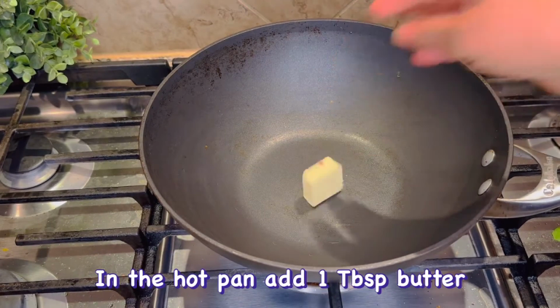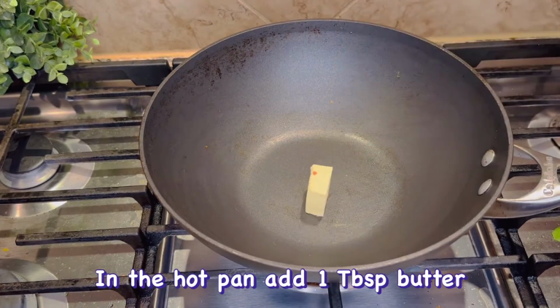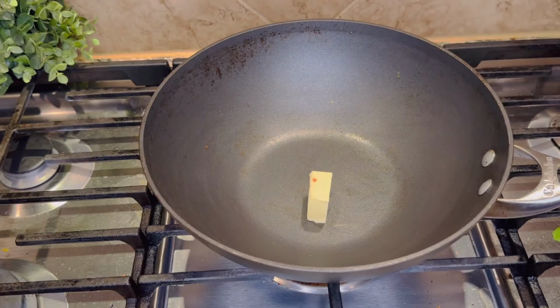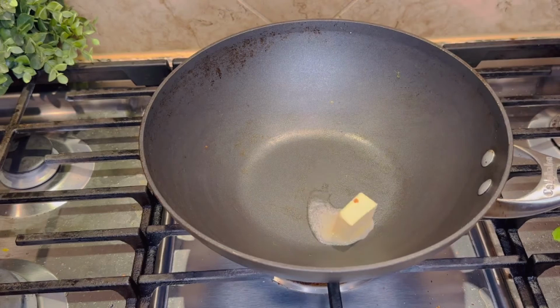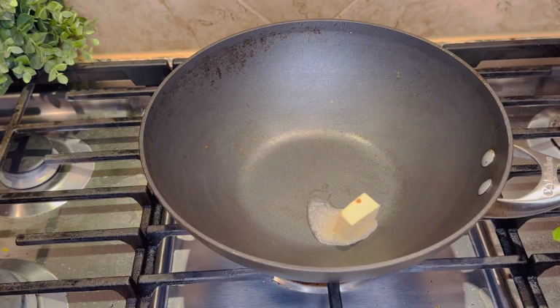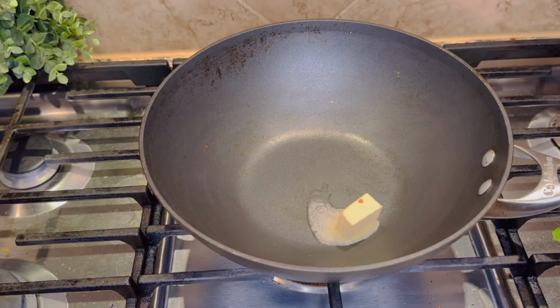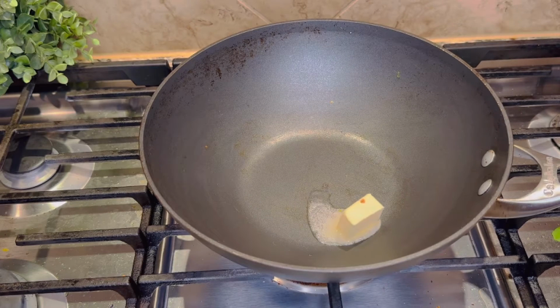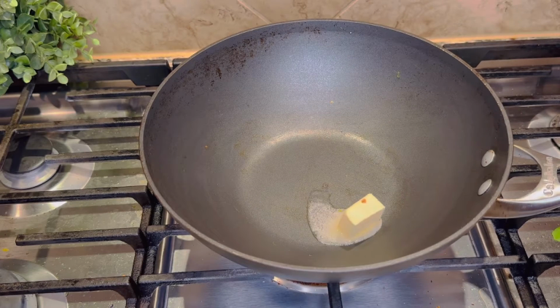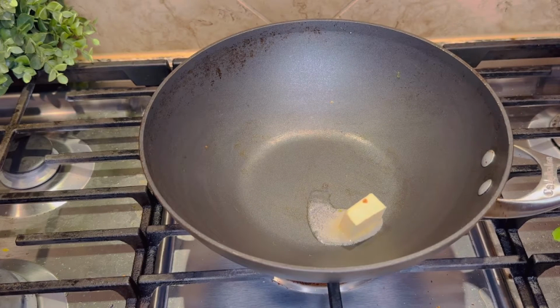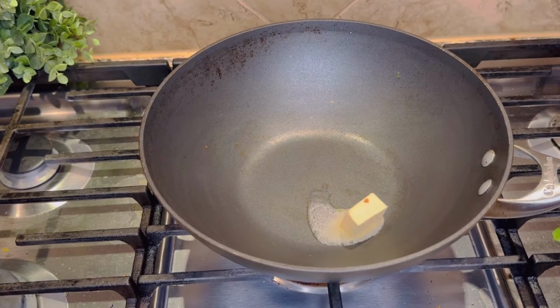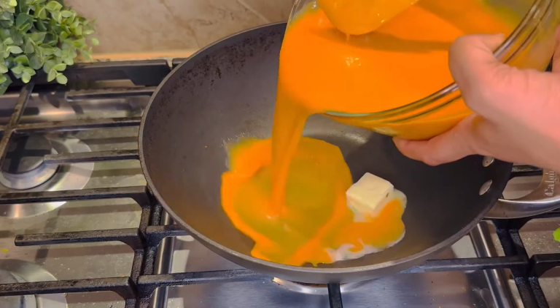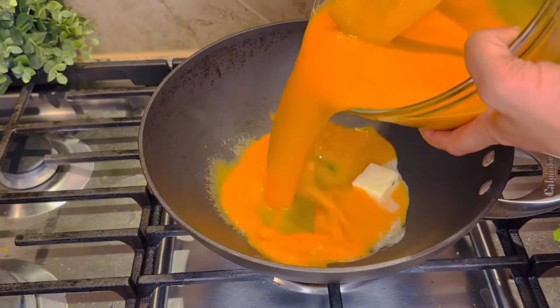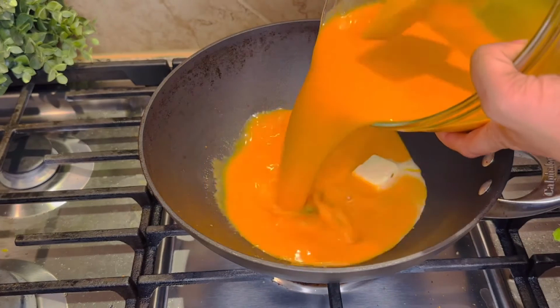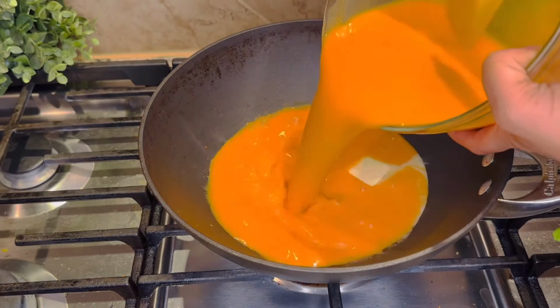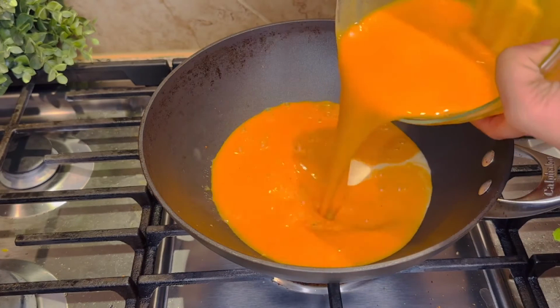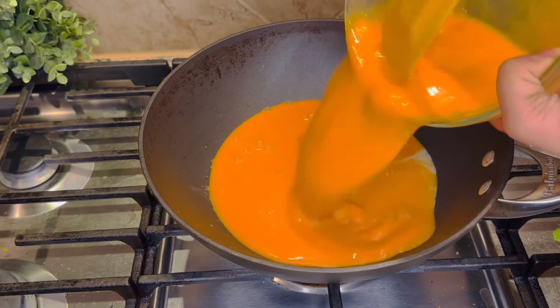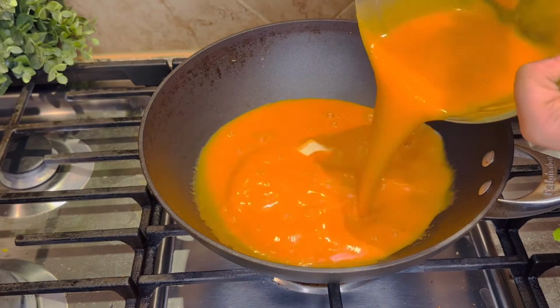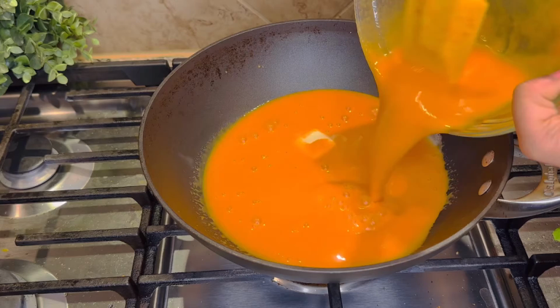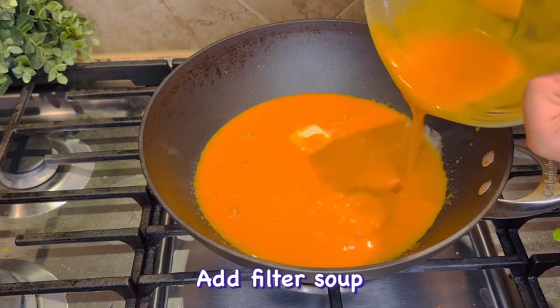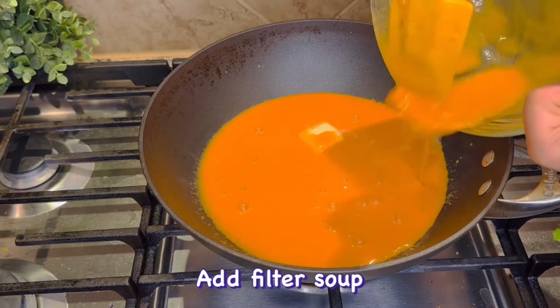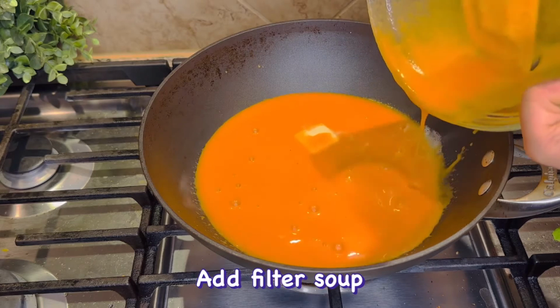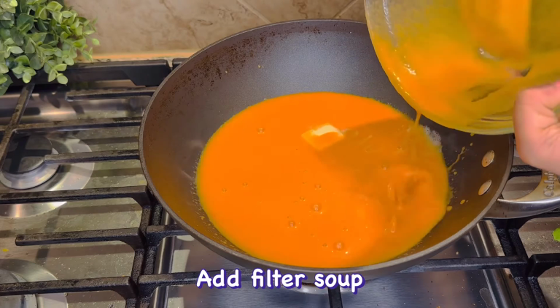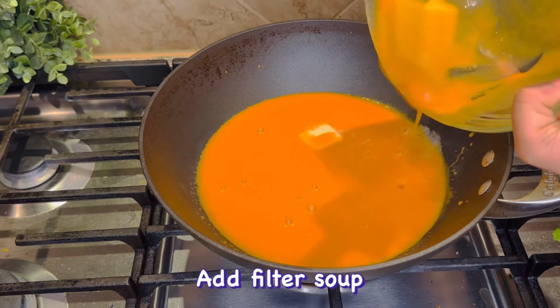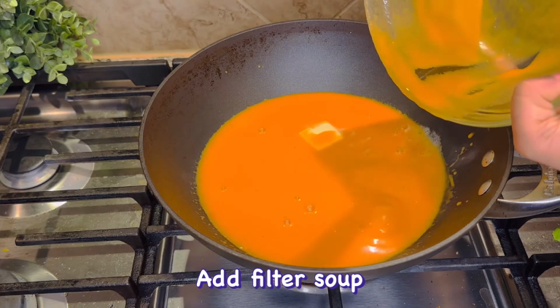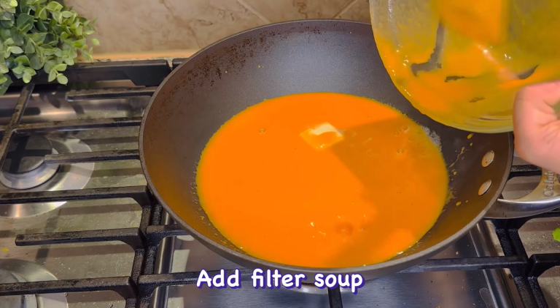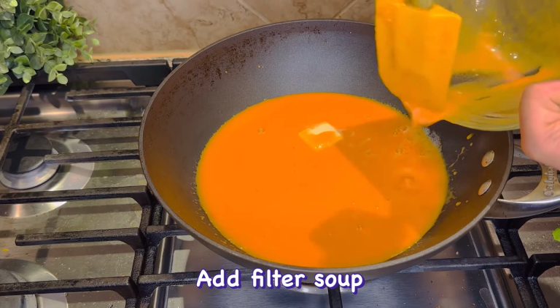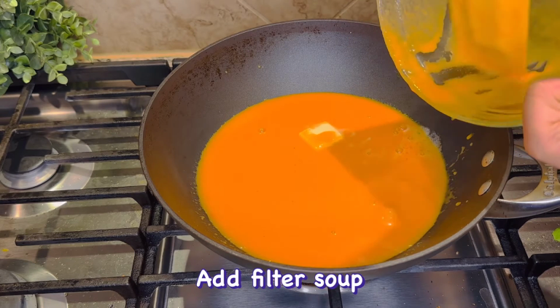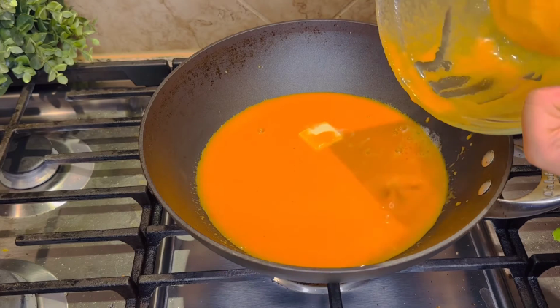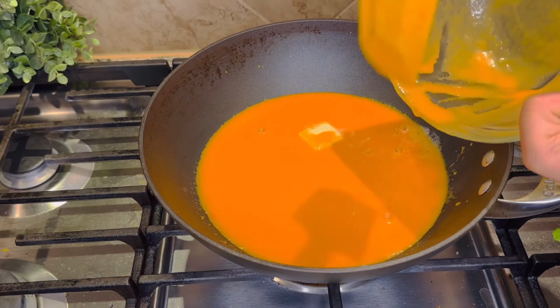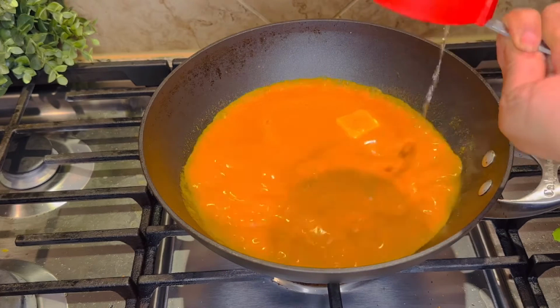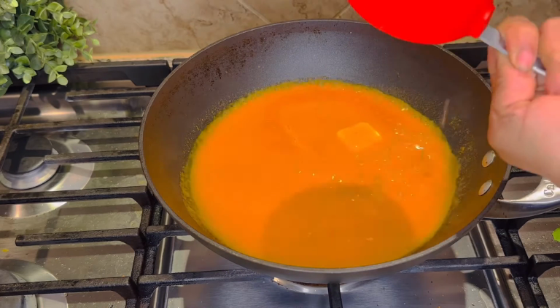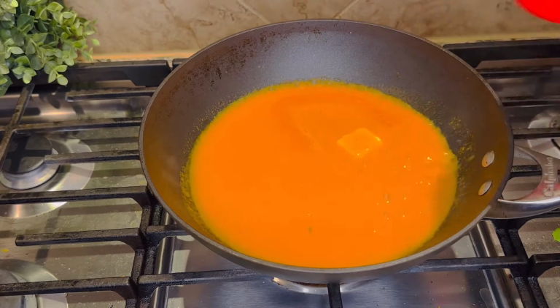Then we will add butter — we will not melt the butter first. Then we will add the tomato soup, because the butter will melt into the hot soup. If we melt it beforehand, the flavor will be affected.